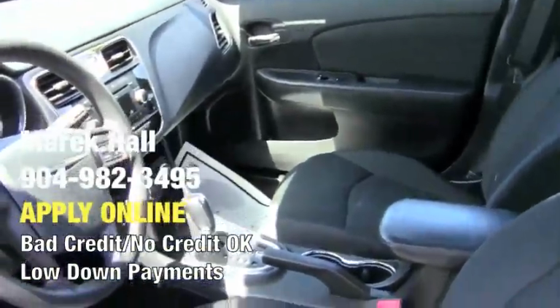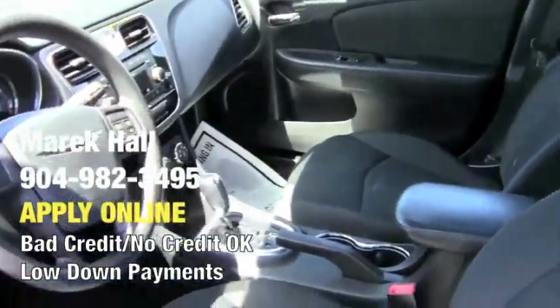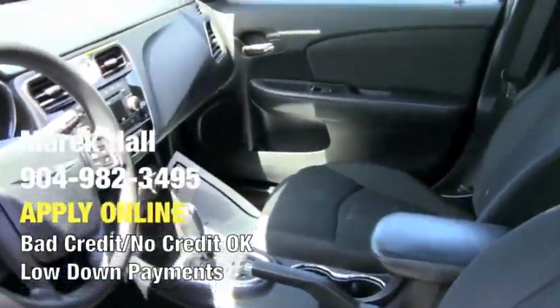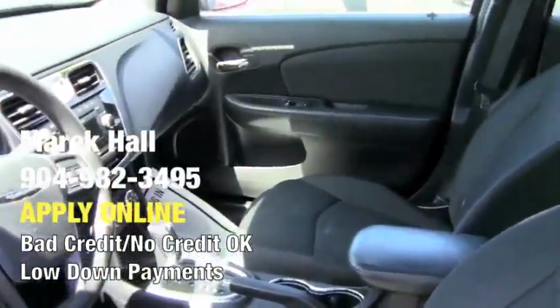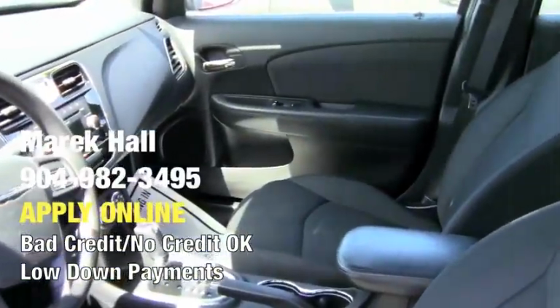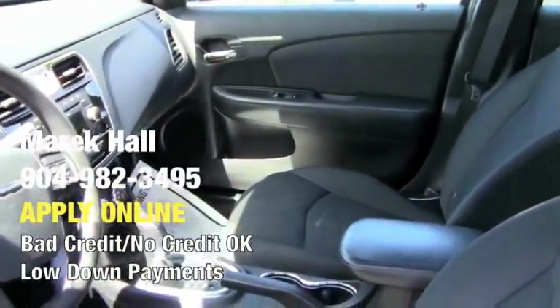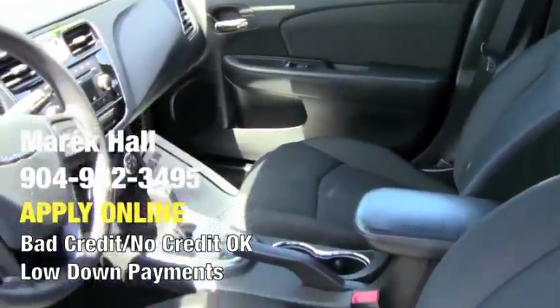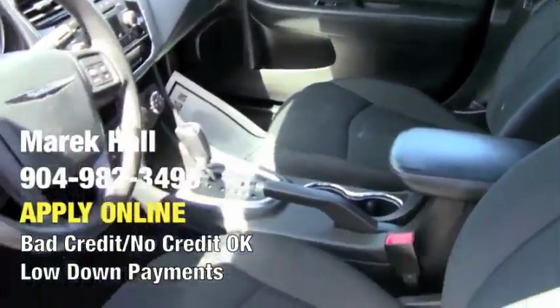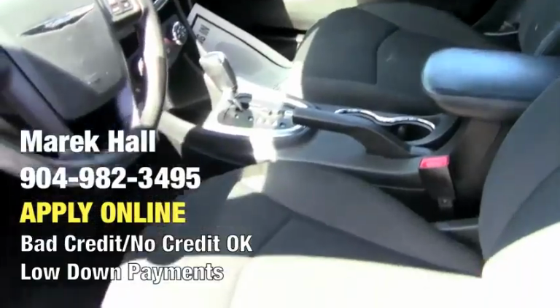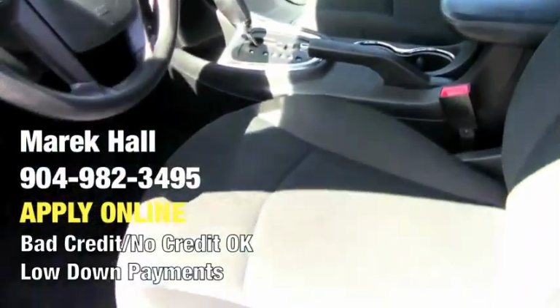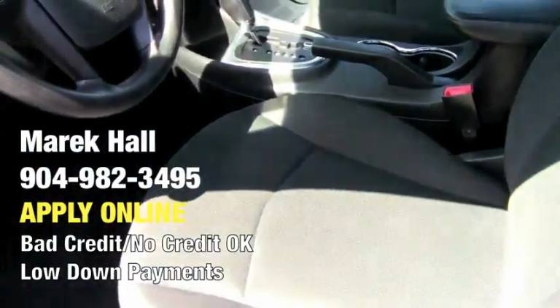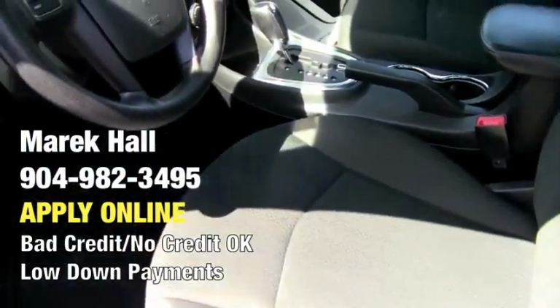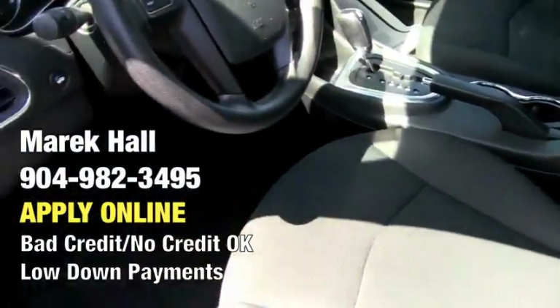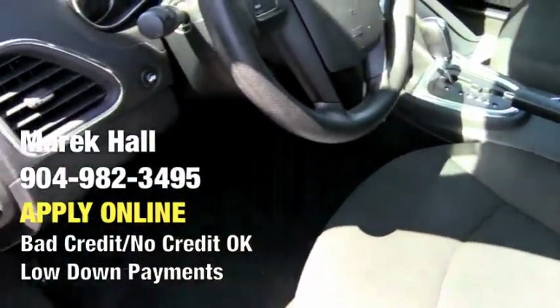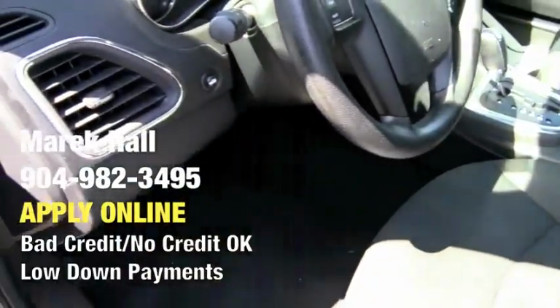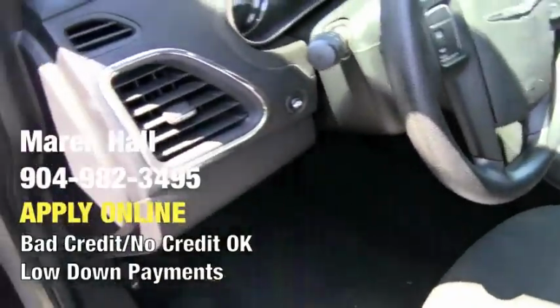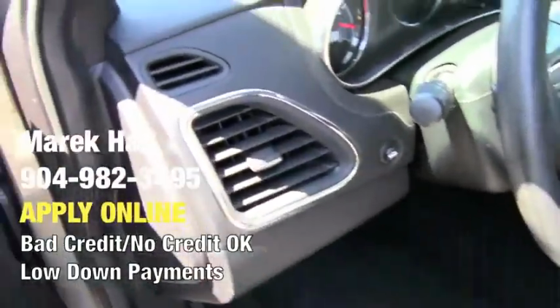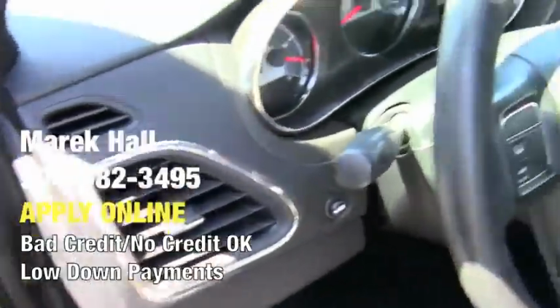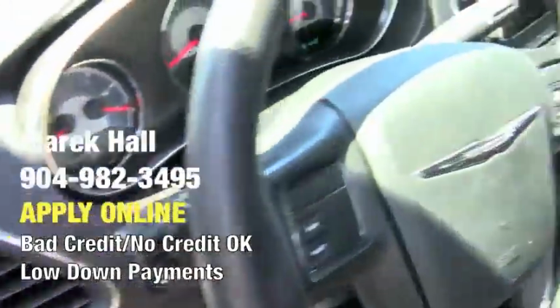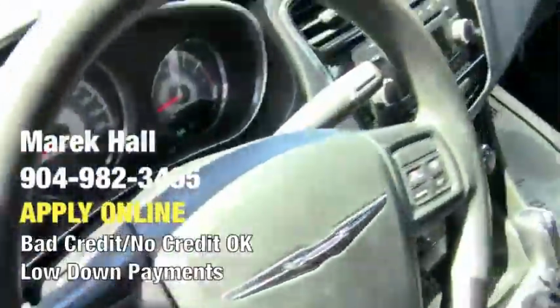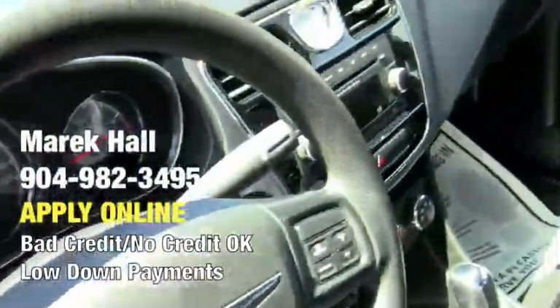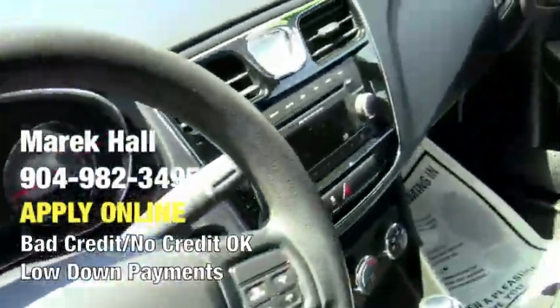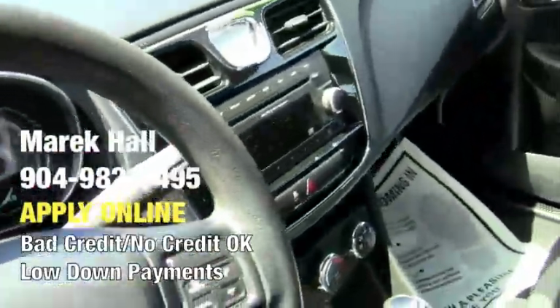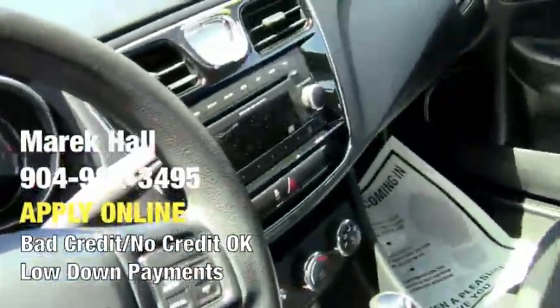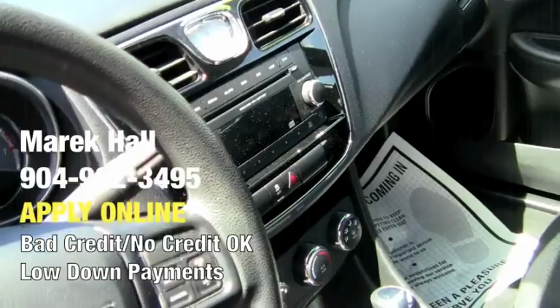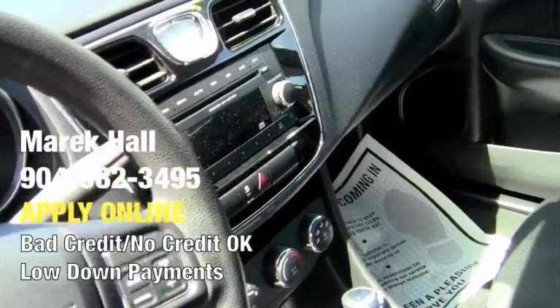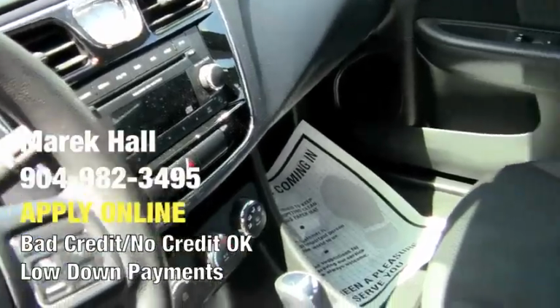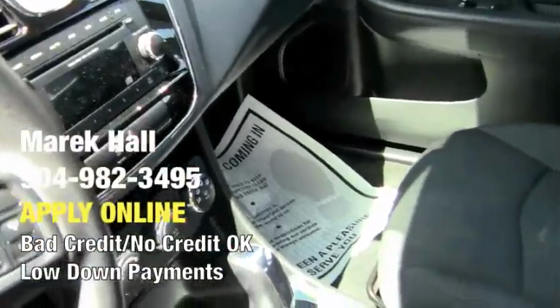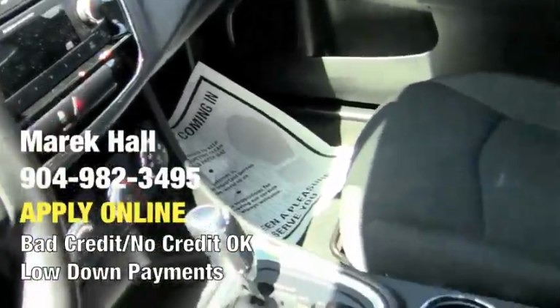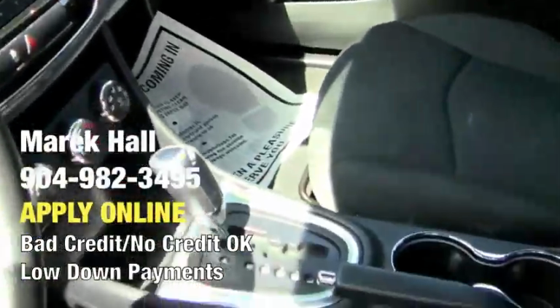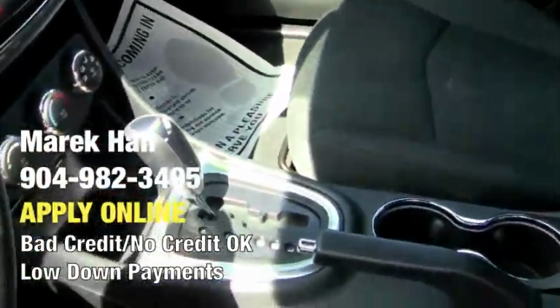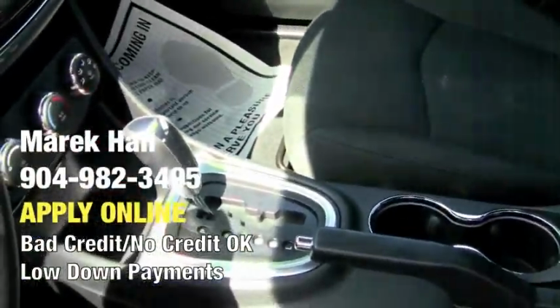You have Sirius Radio, black interior, cruise control, tilt, power options galore. And it's just a really nice layout on the interior of it.